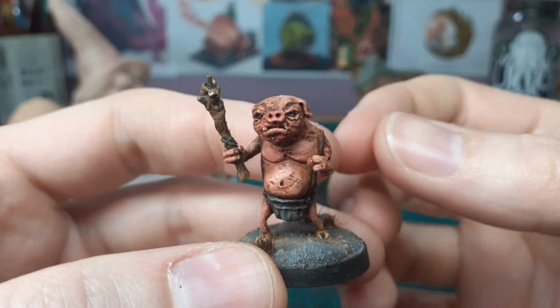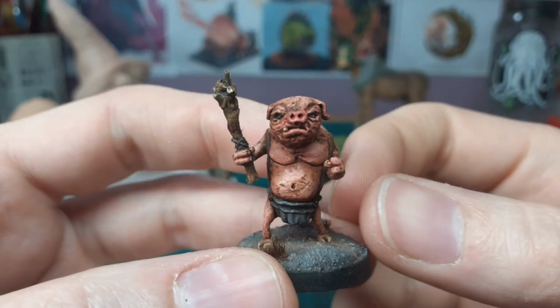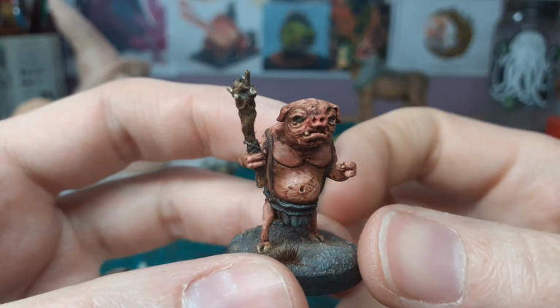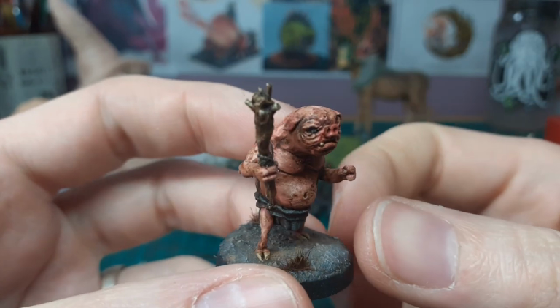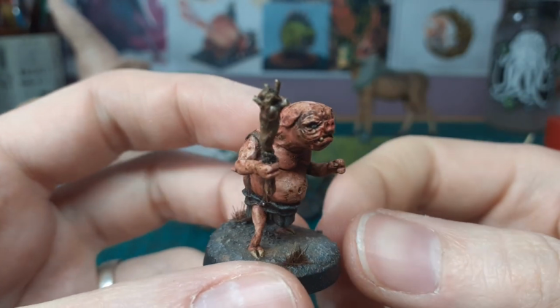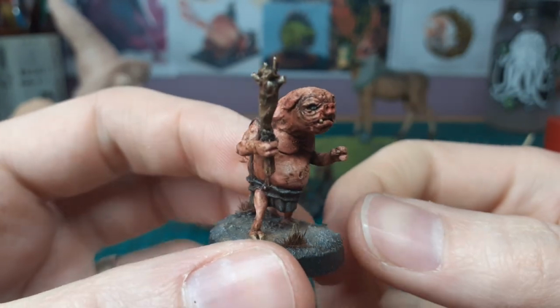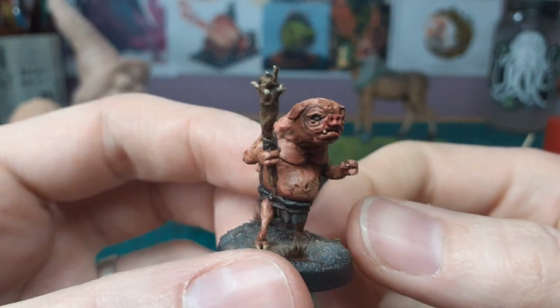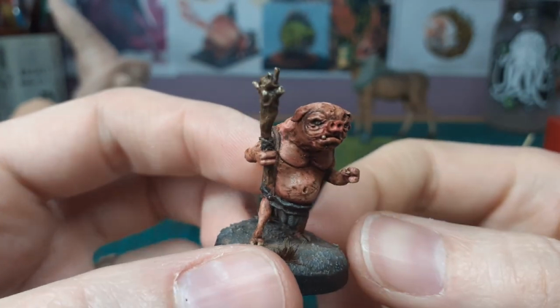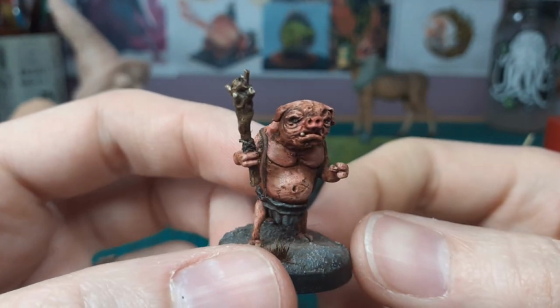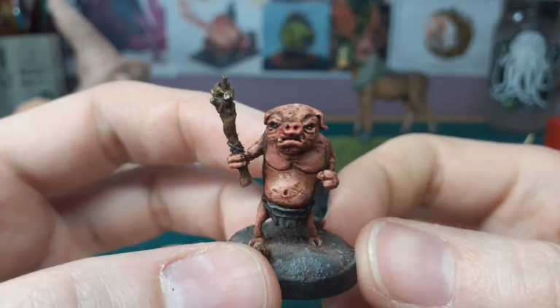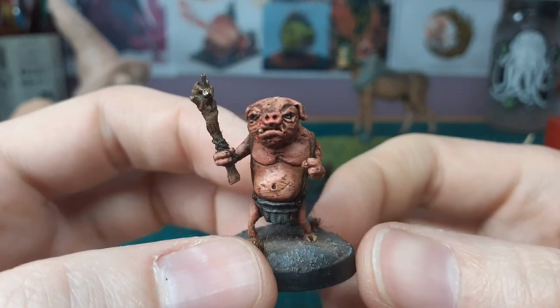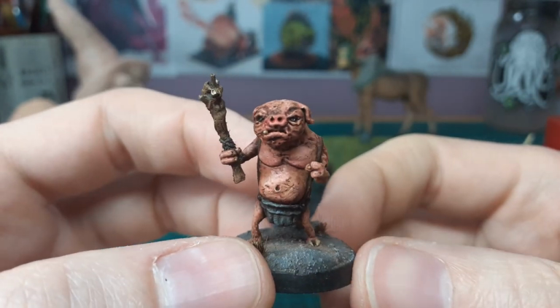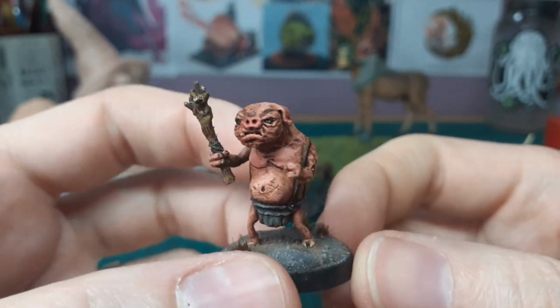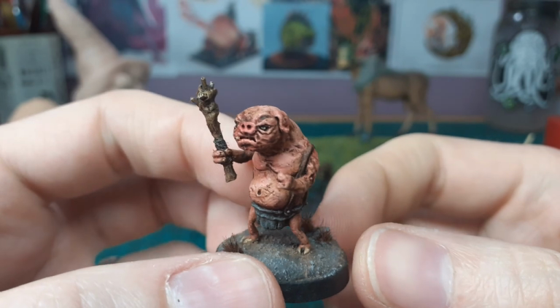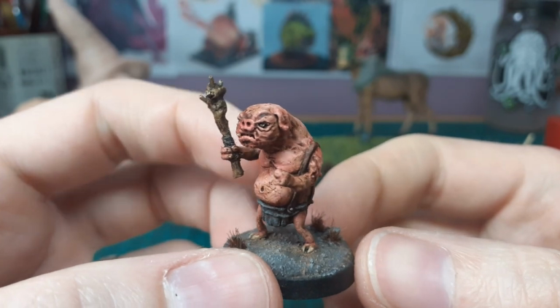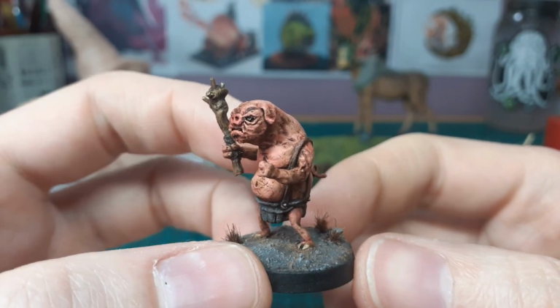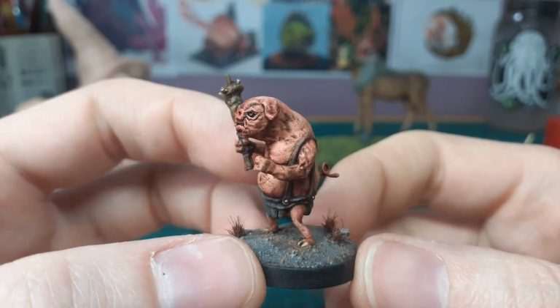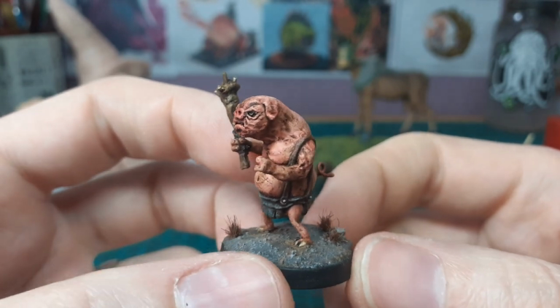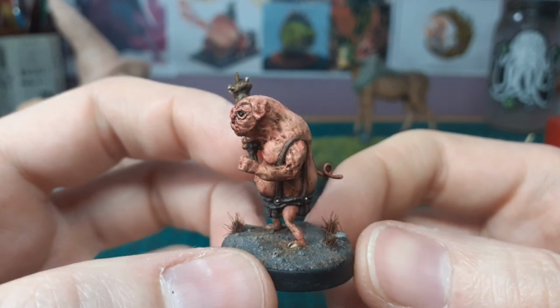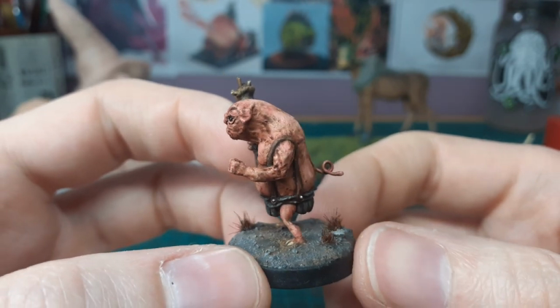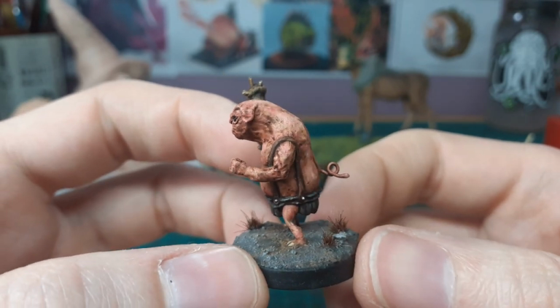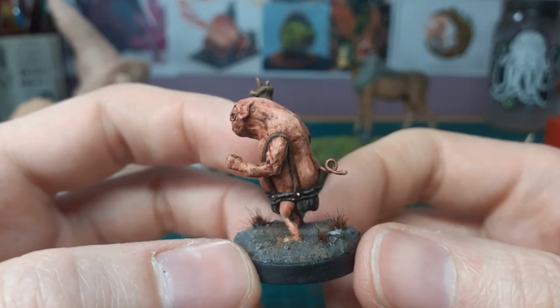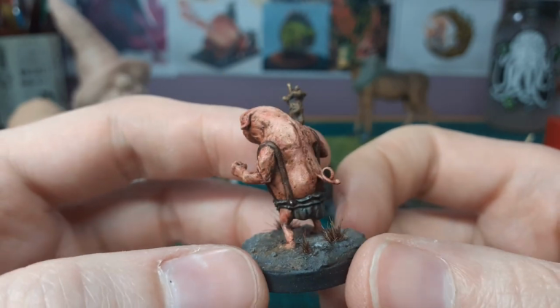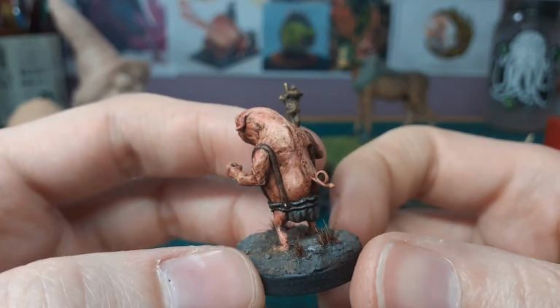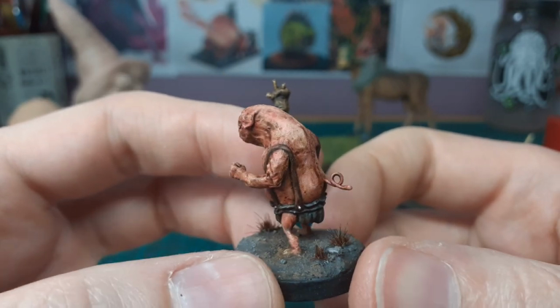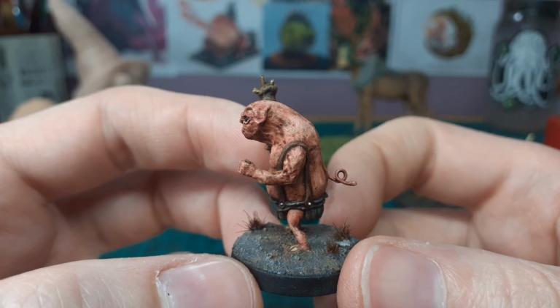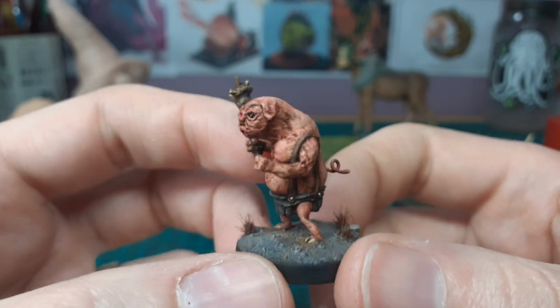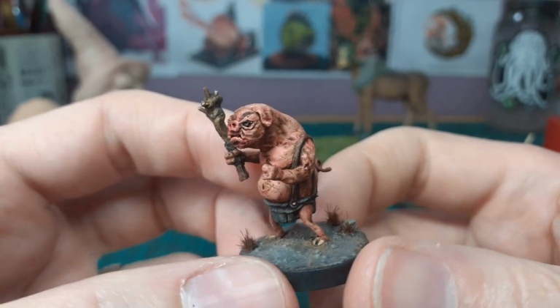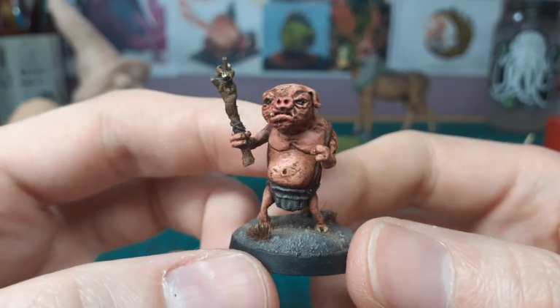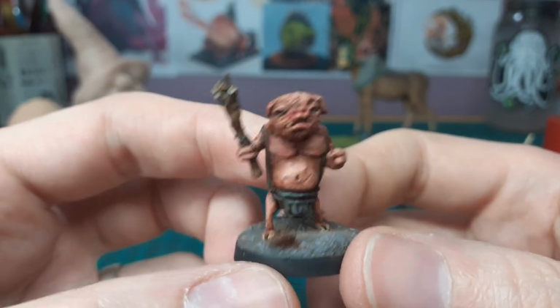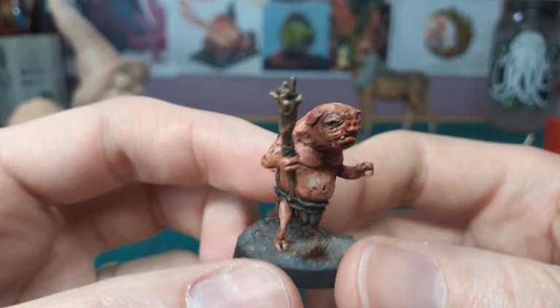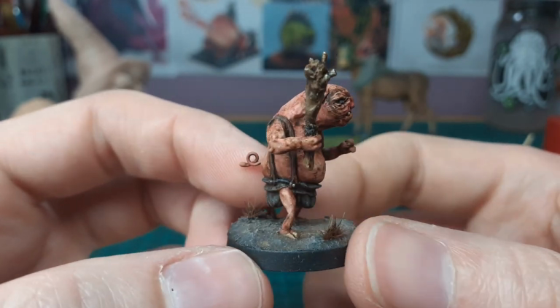Hey guys, welcome back. This is going to be another hobby vlog update. This is one of the little pigmen I was working on in the last video — I was at the stage of just about starting on some green stuff details, and as you can see here he's all finished up.